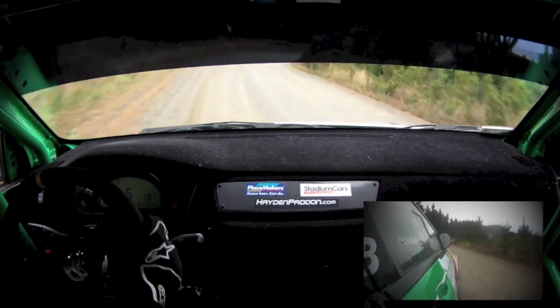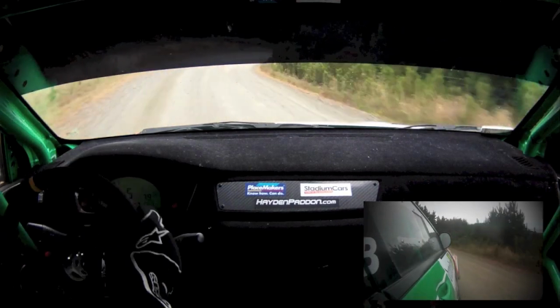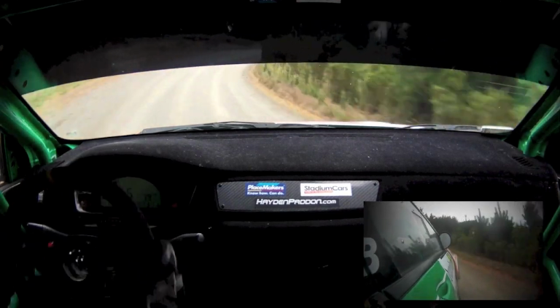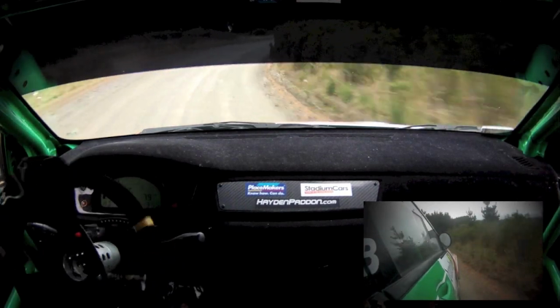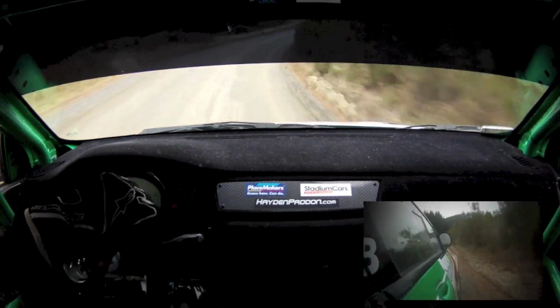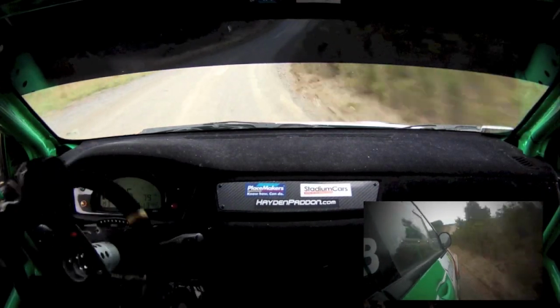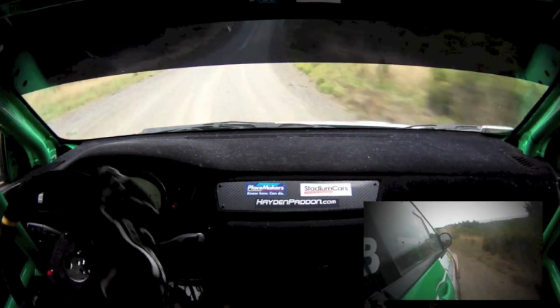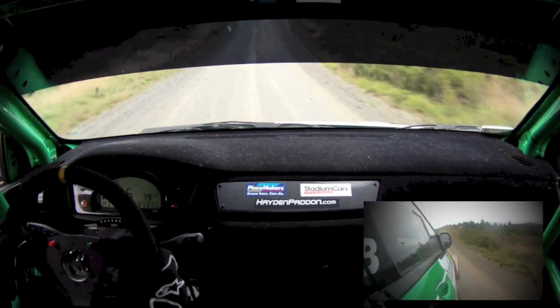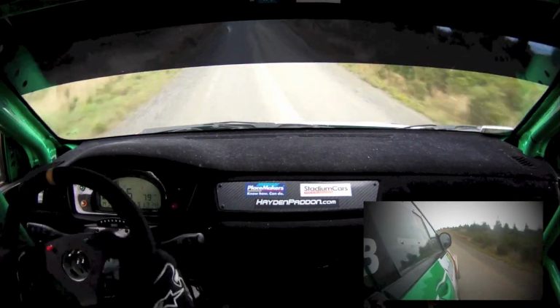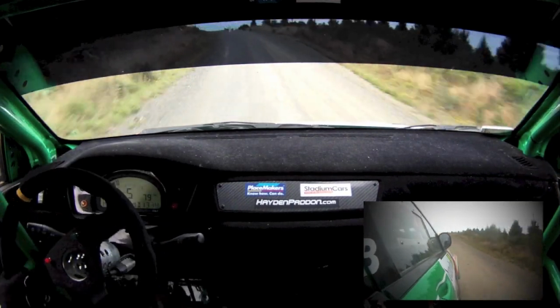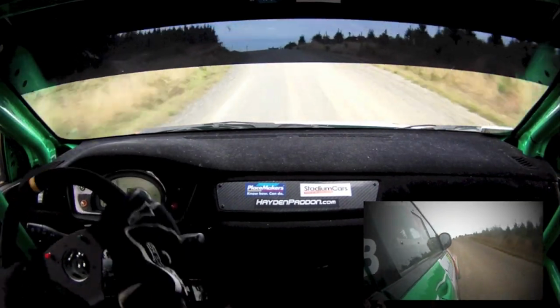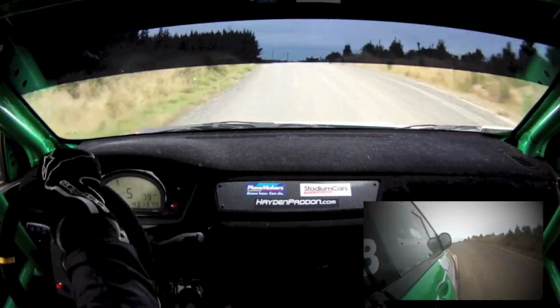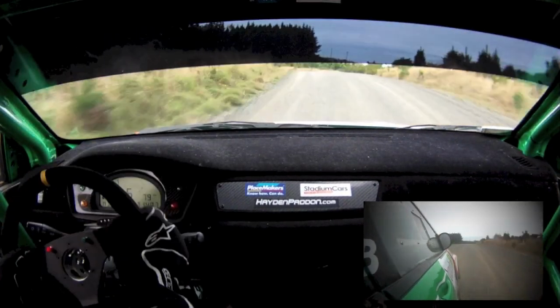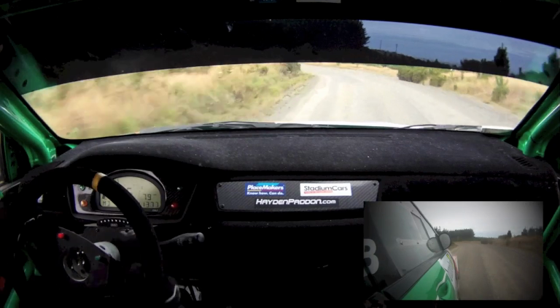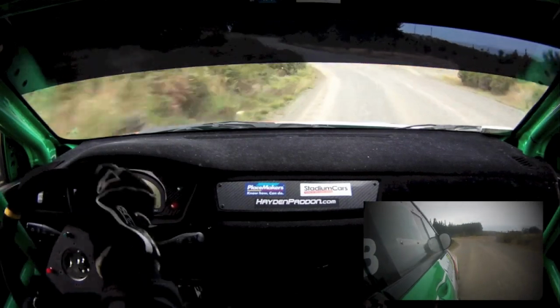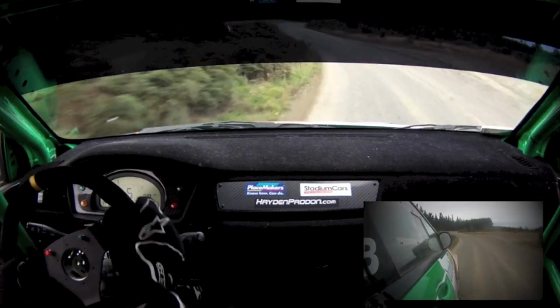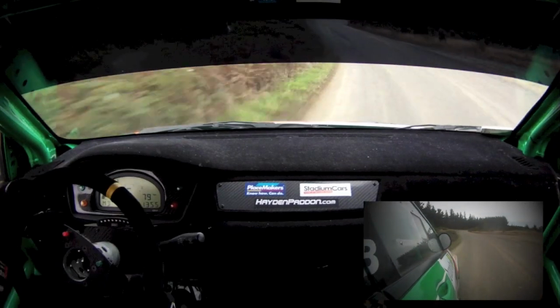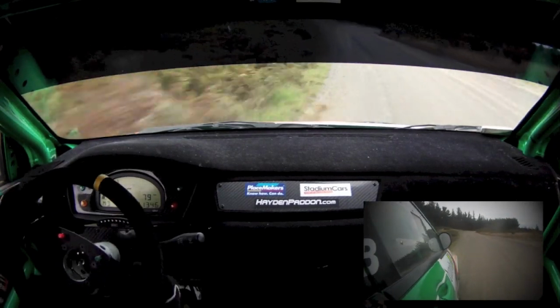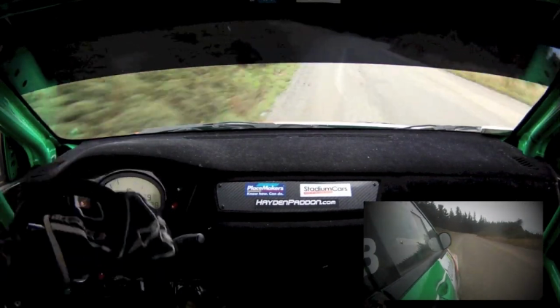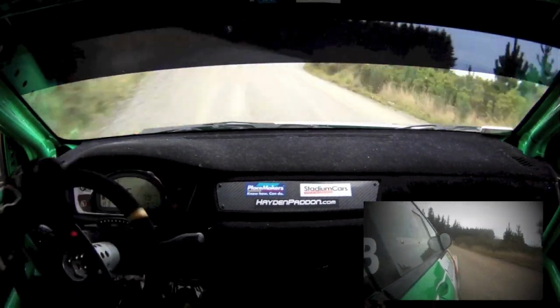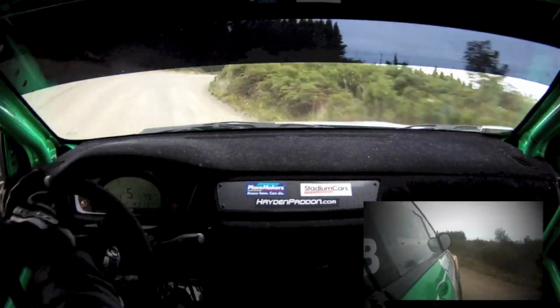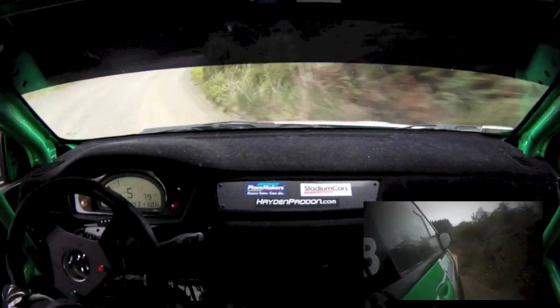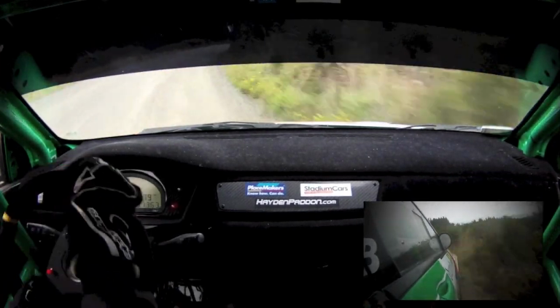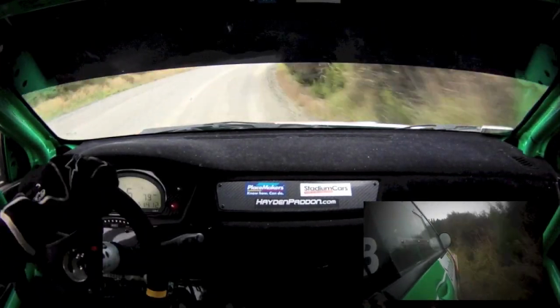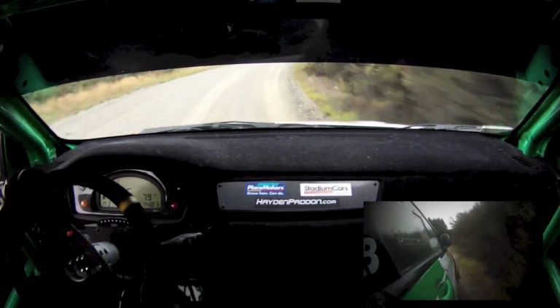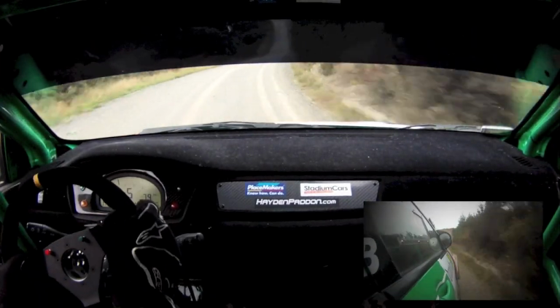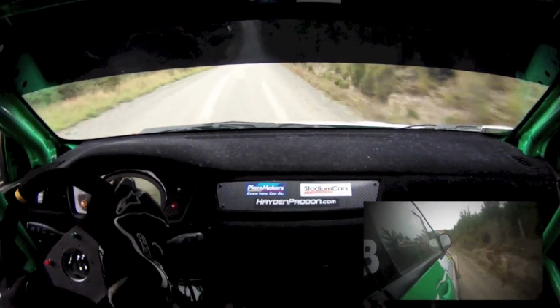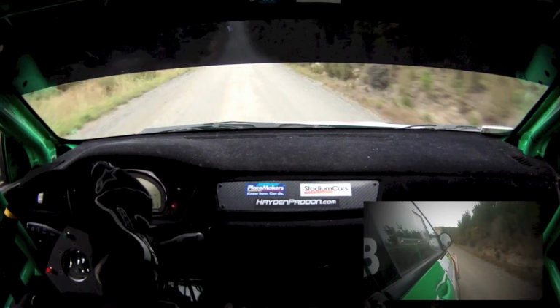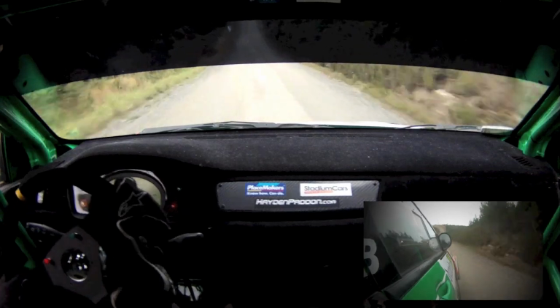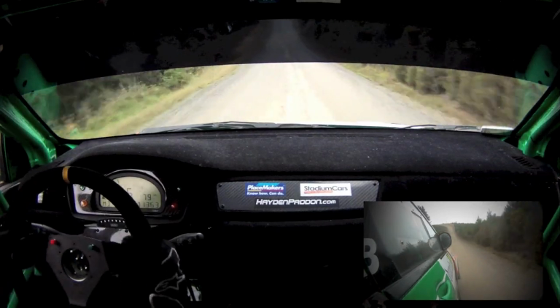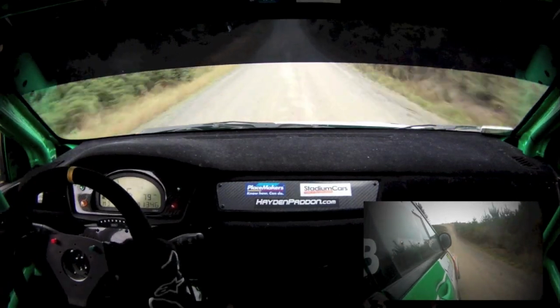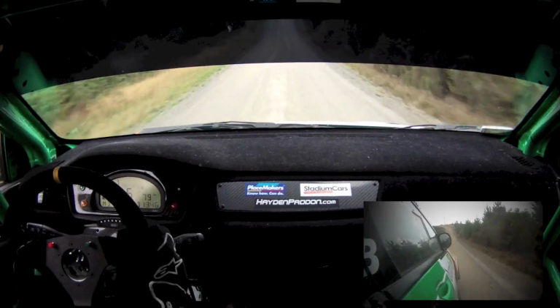Flat 7 right minus 50, flat 7 left over crest, tightens late, flip, half 6 right opens, 120, half 6 left minus, straightens, 100.